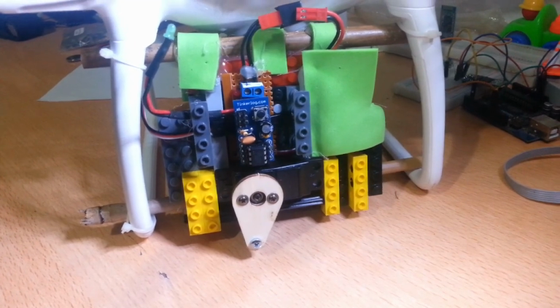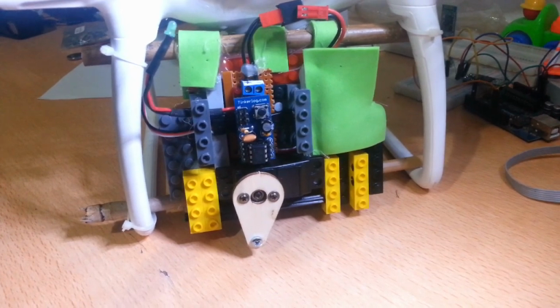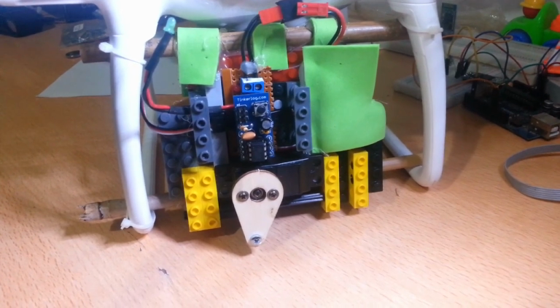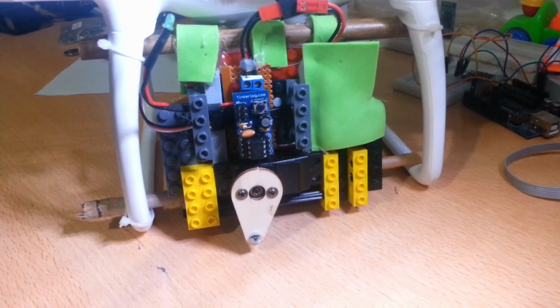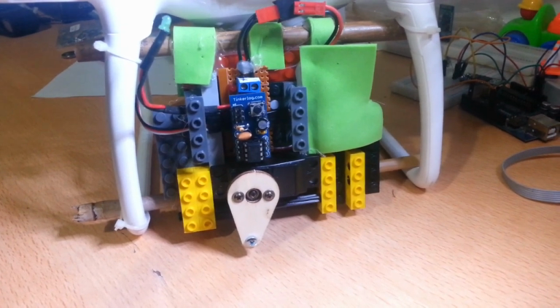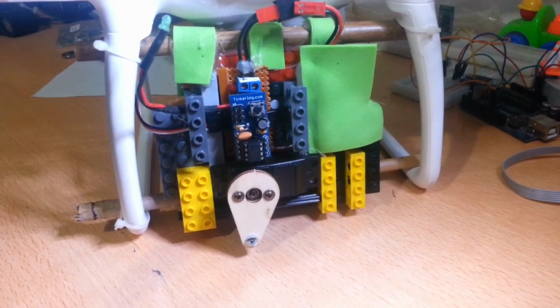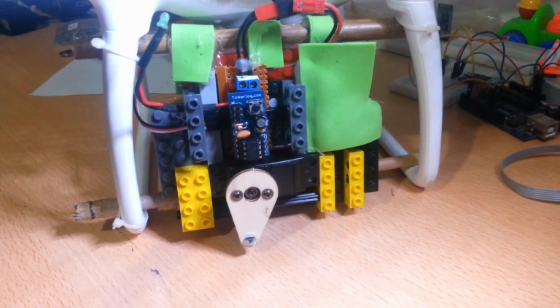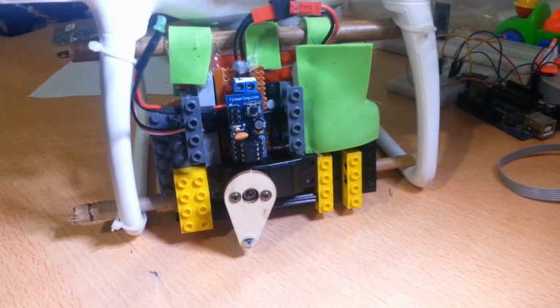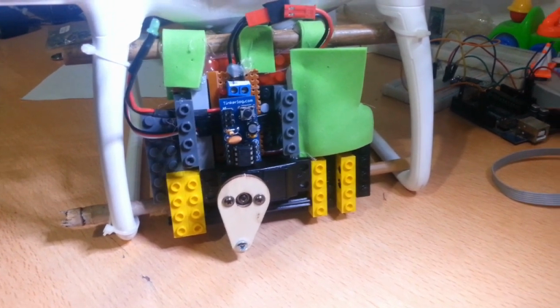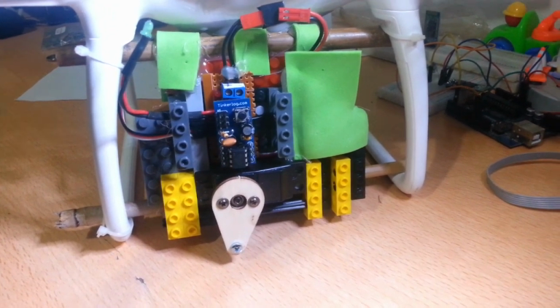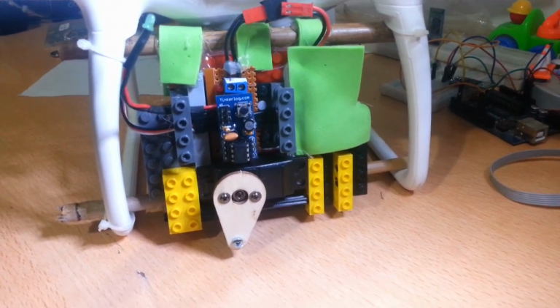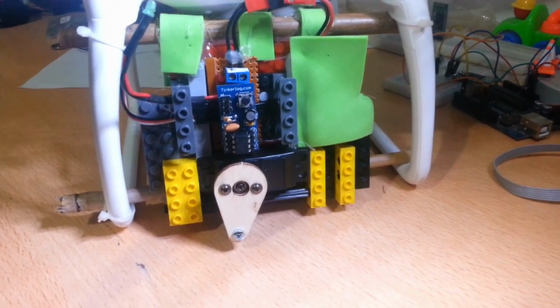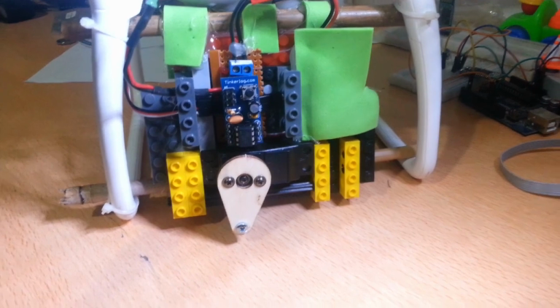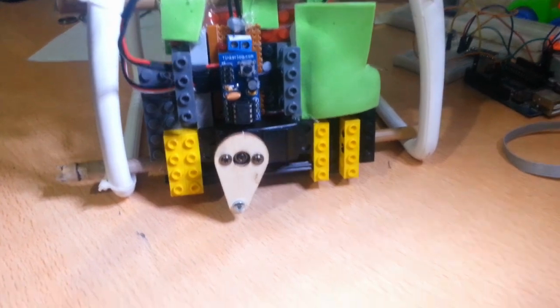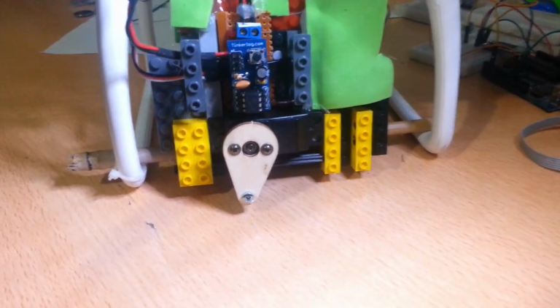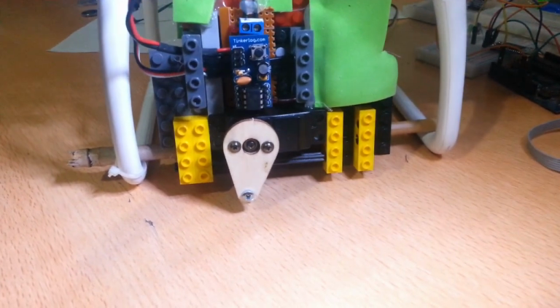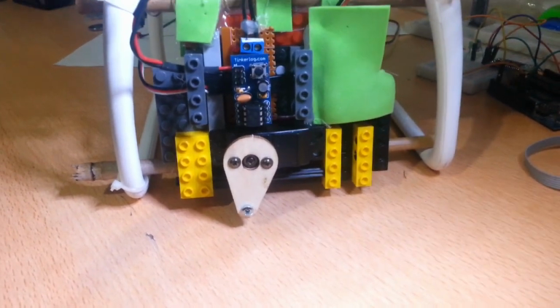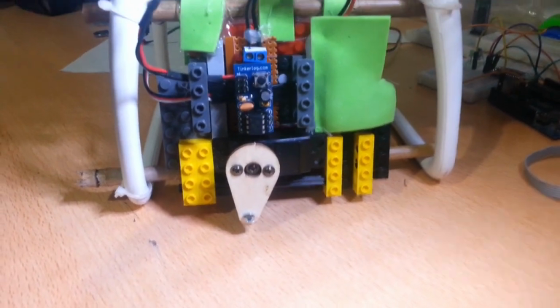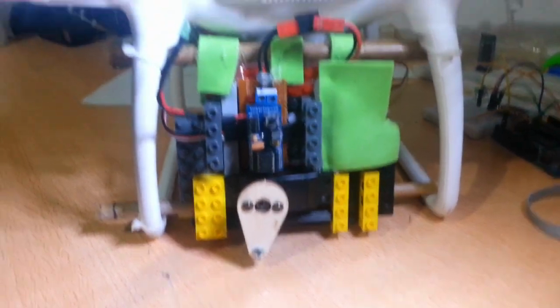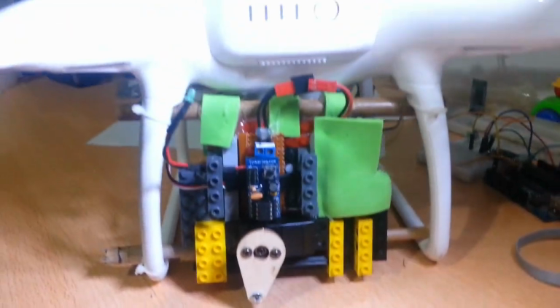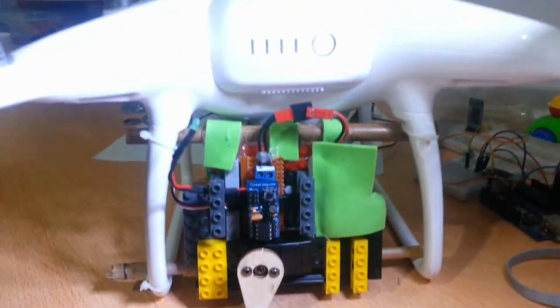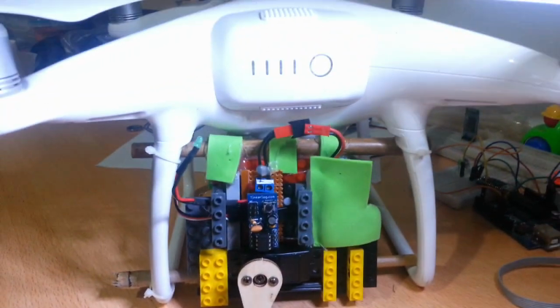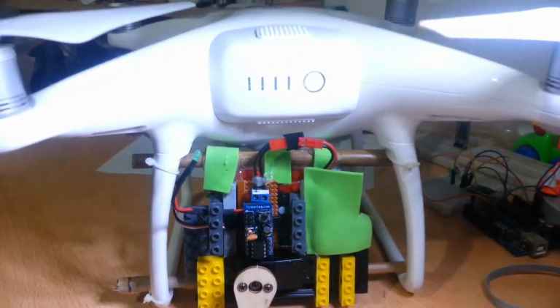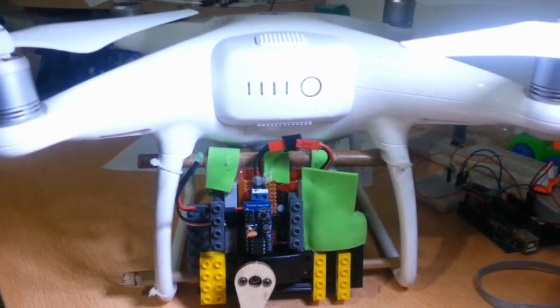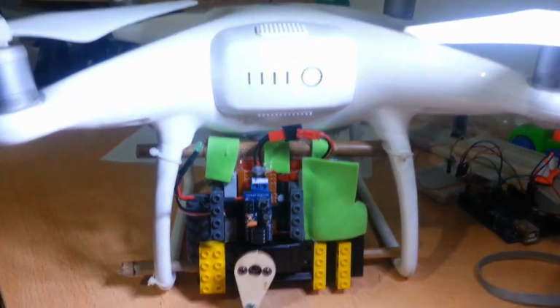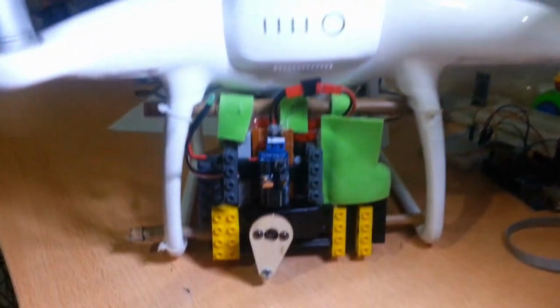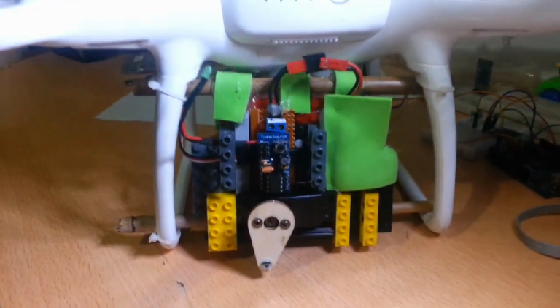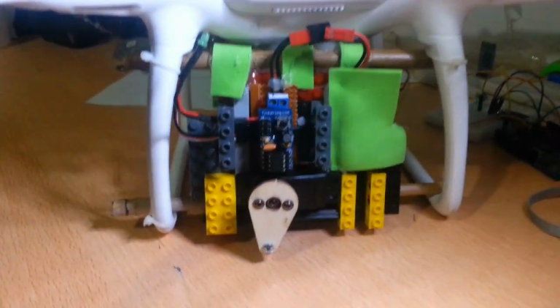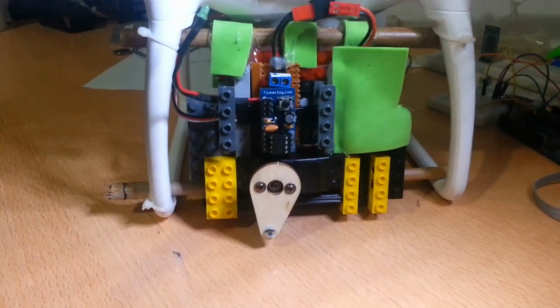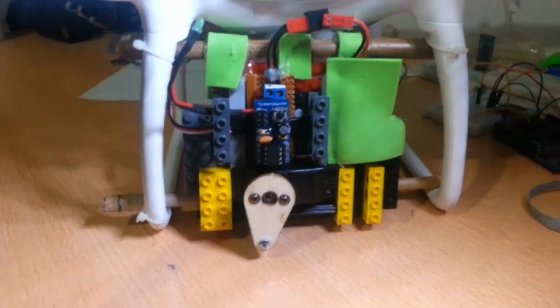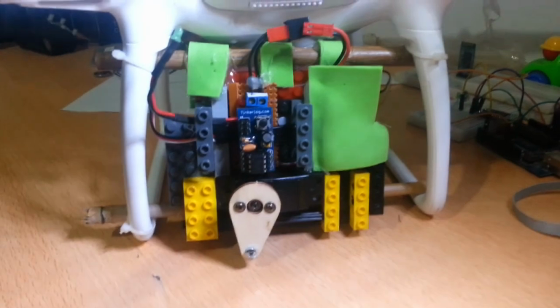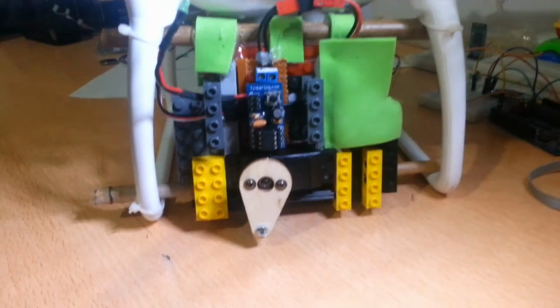I was challenged by my brother-in-law on Saturday to create him a quick release for fishing with this Phantom DJI 4, and this is the result.